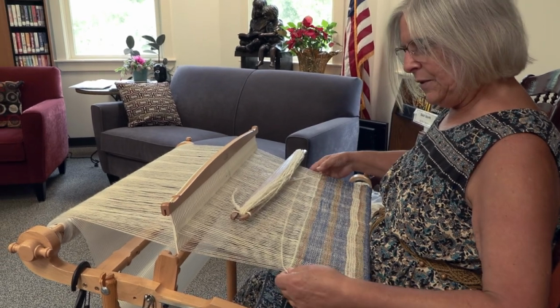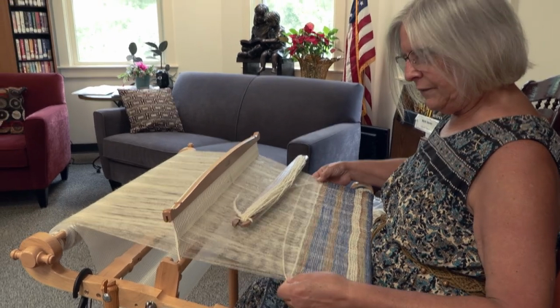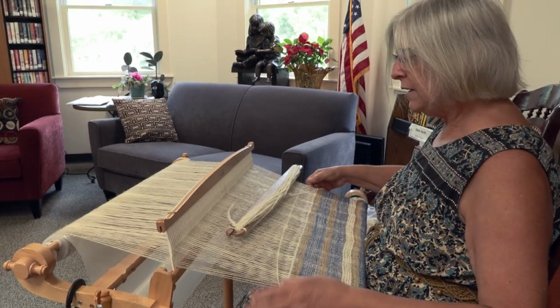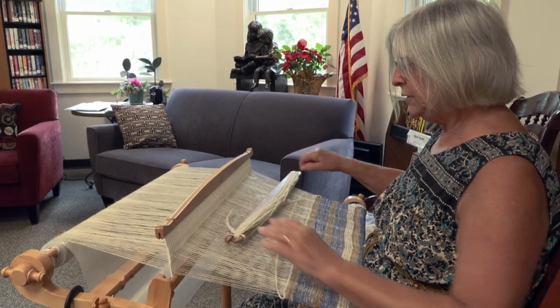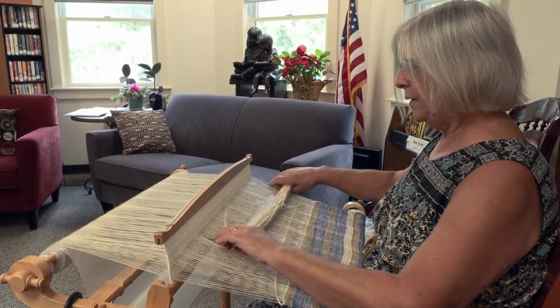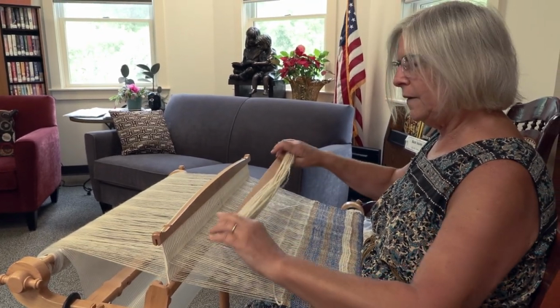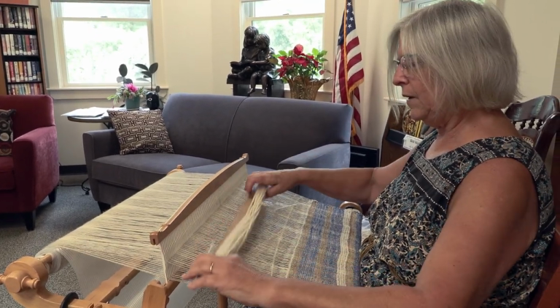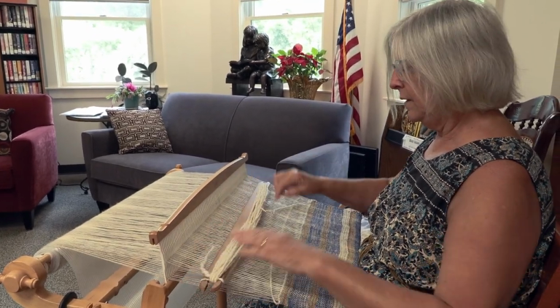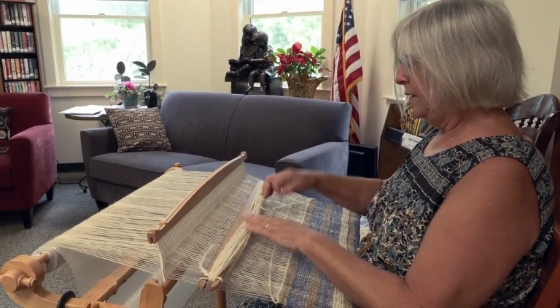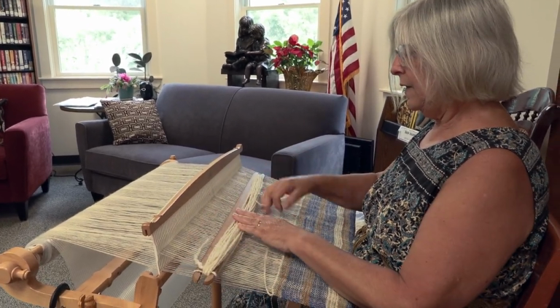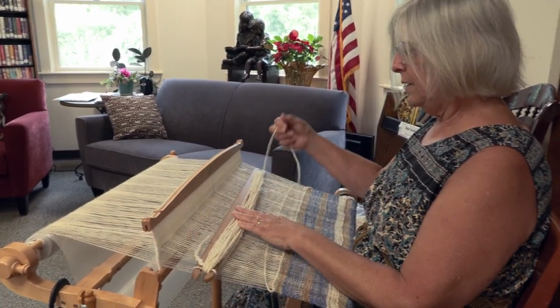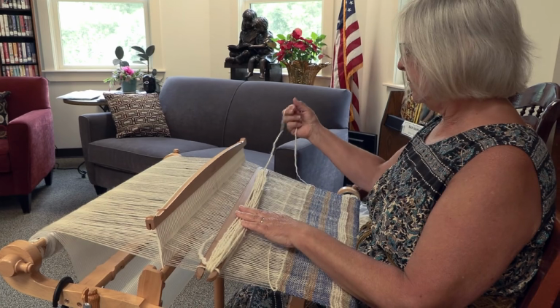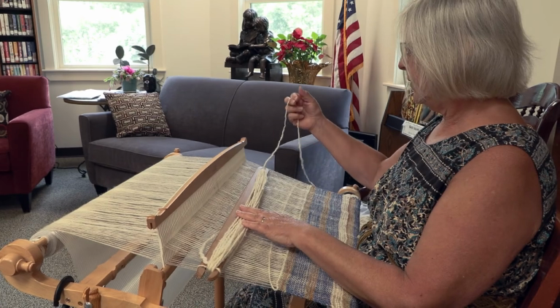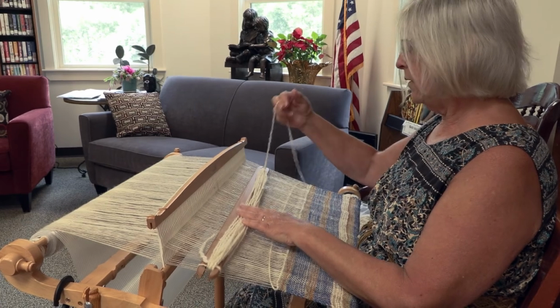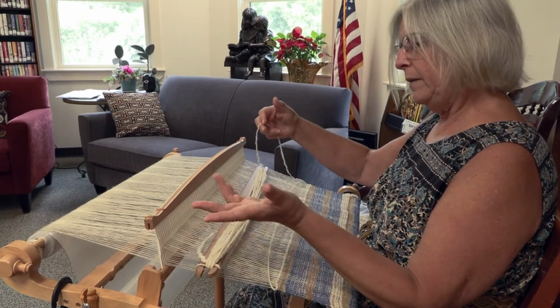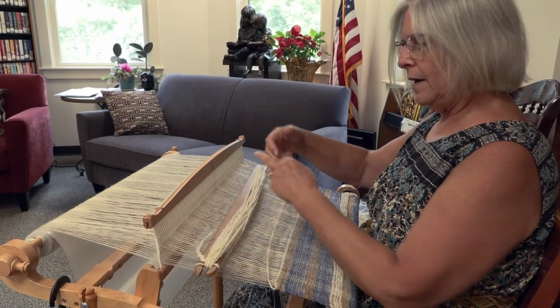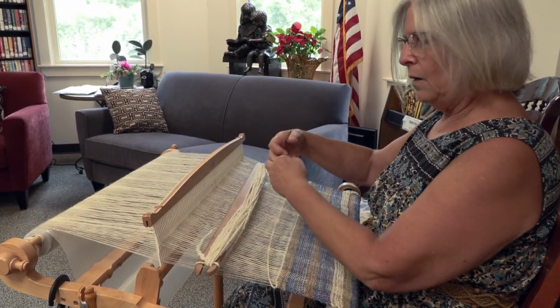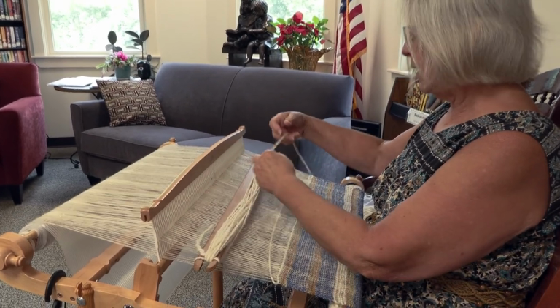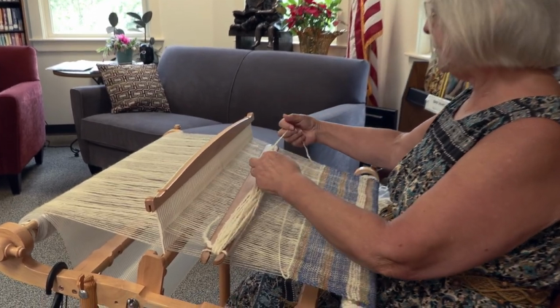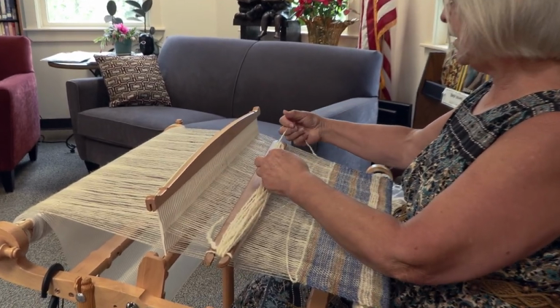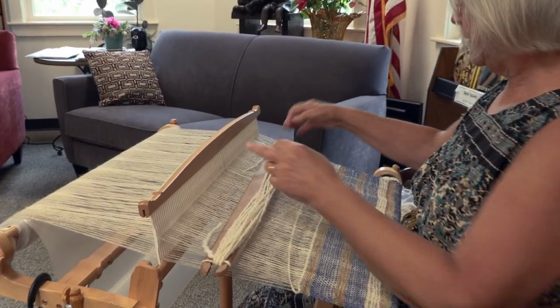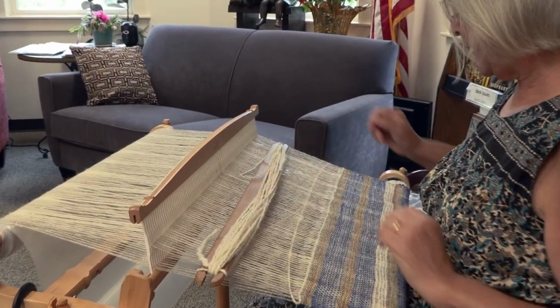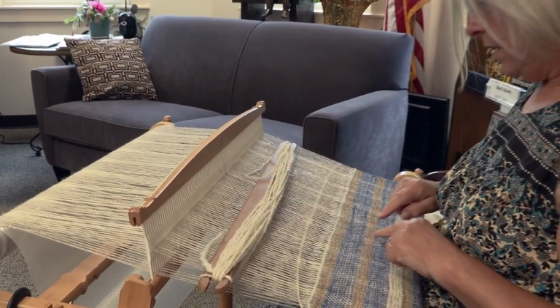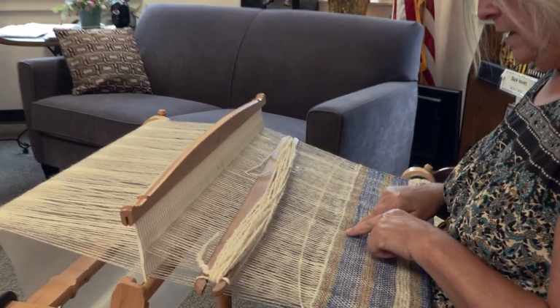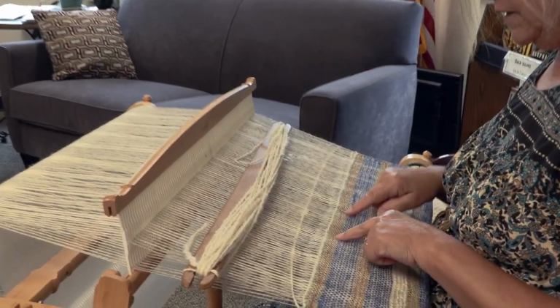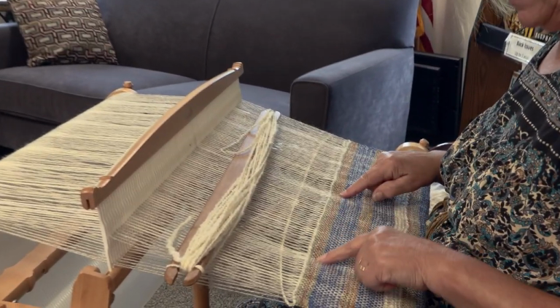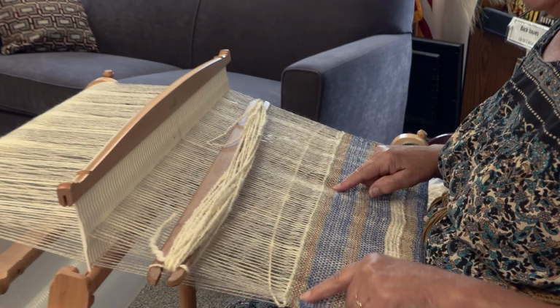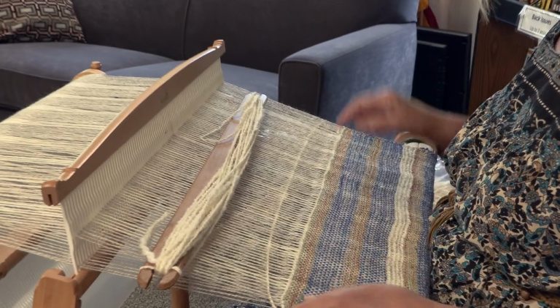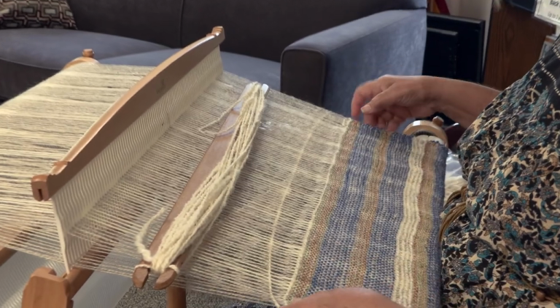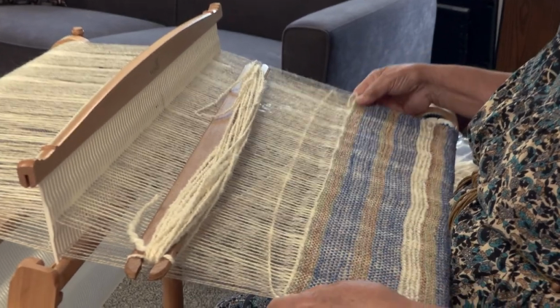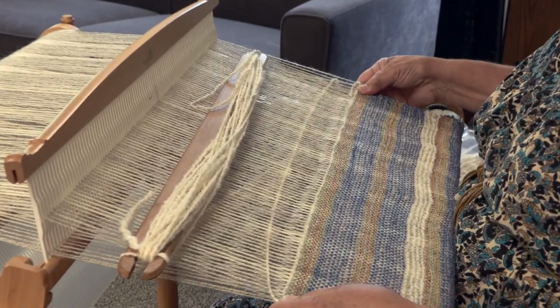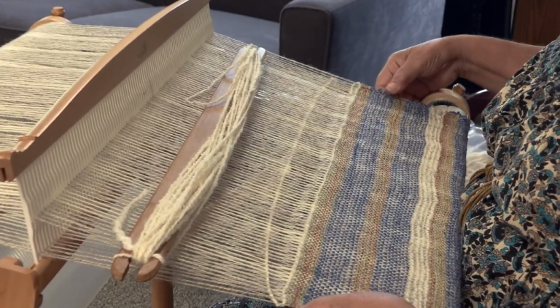I'm using different textures of yarn. This is a heavier, thicker yarn — it's probably like a woolen size. And then this is finer, more like a sport weight yarn.